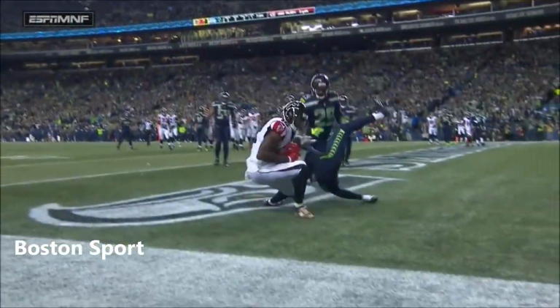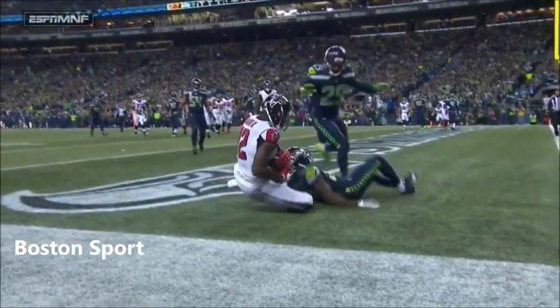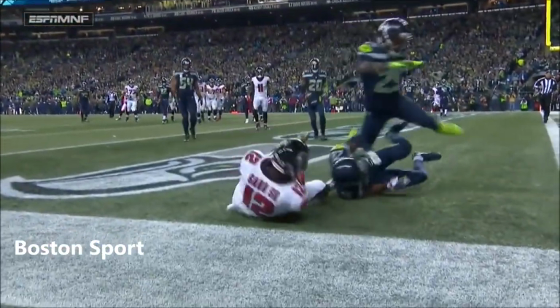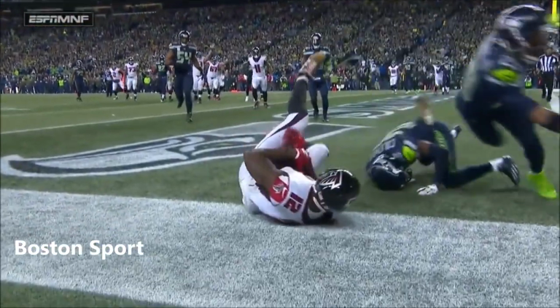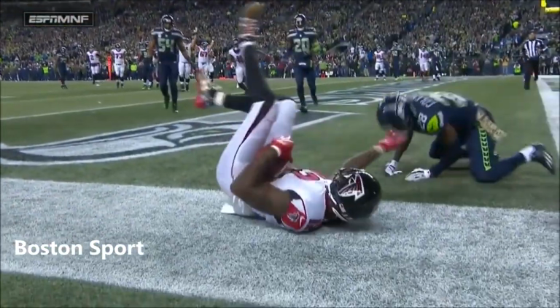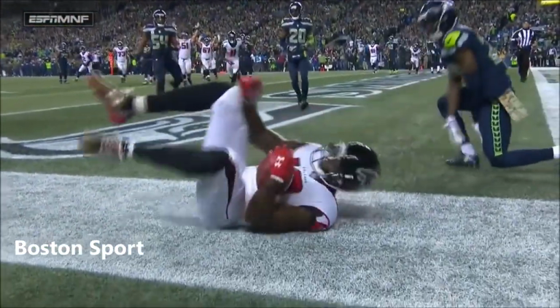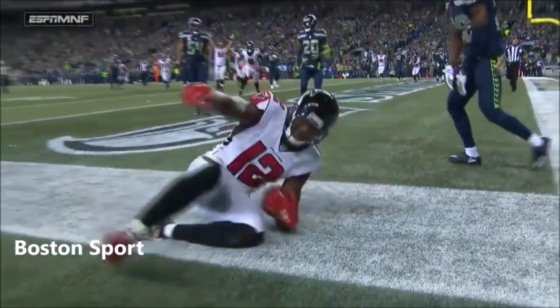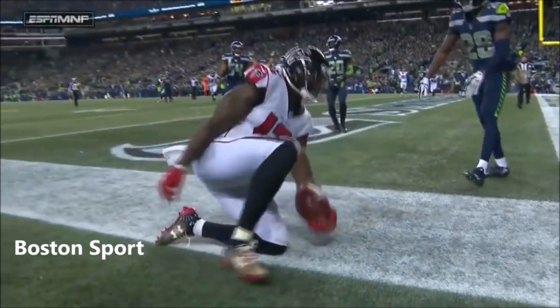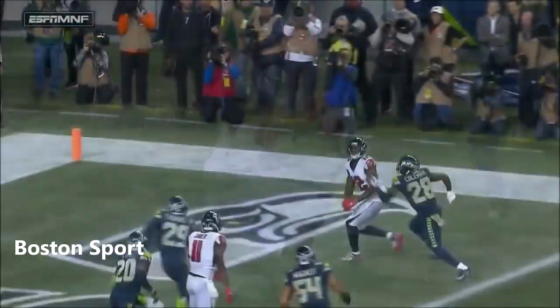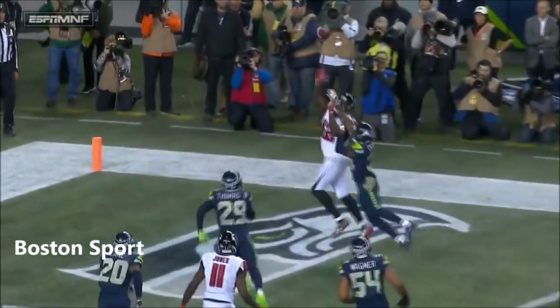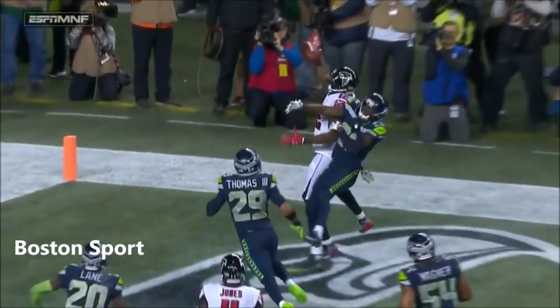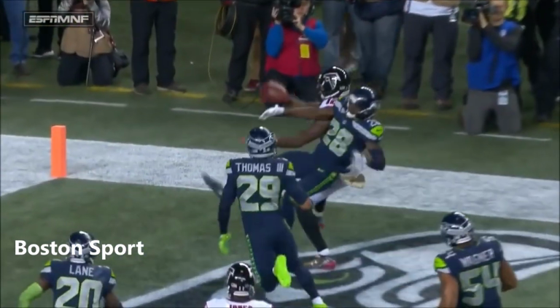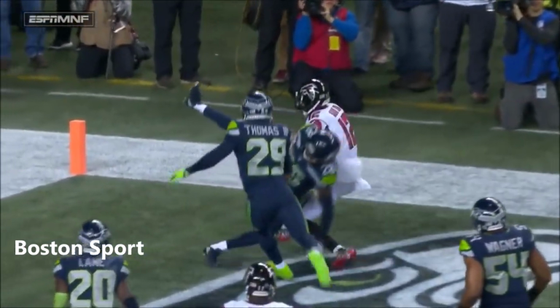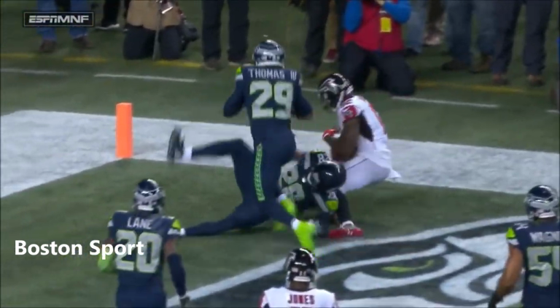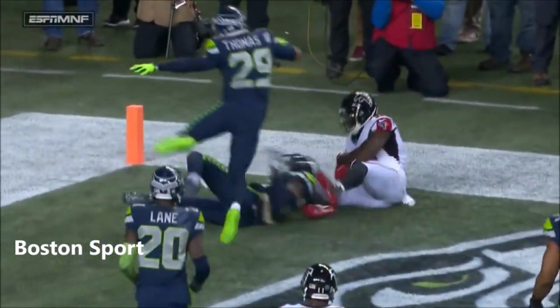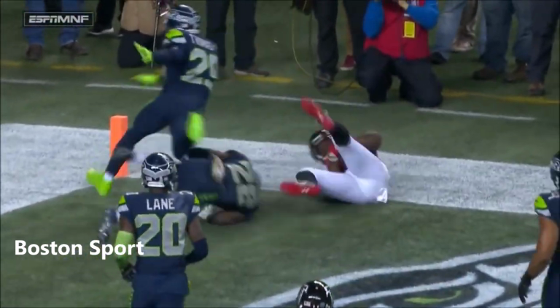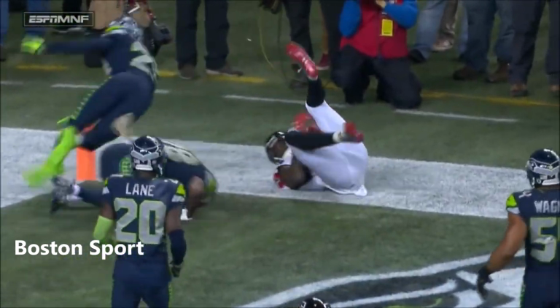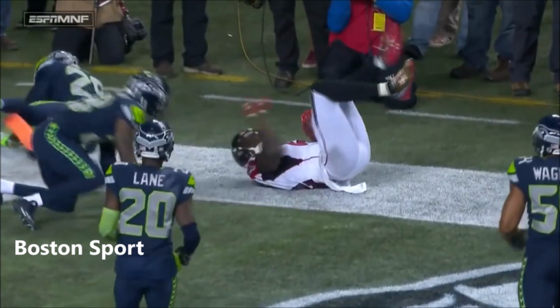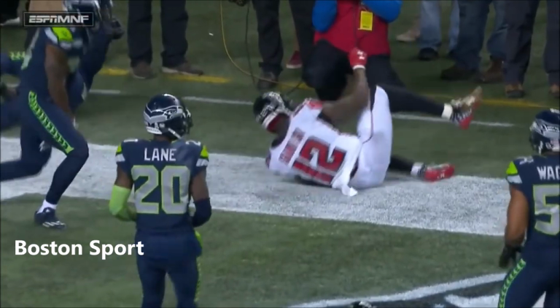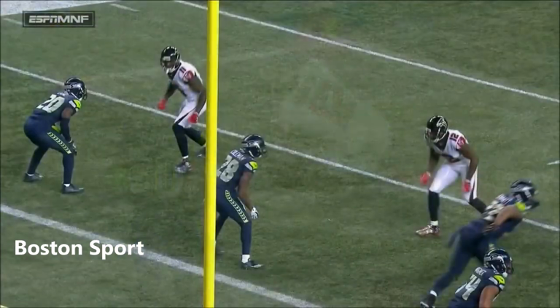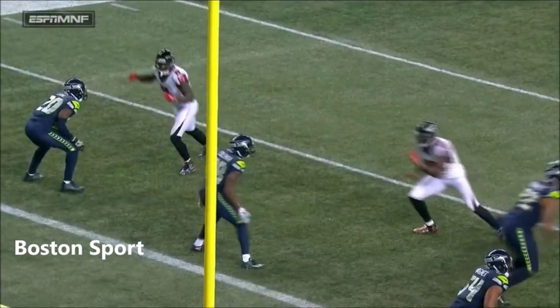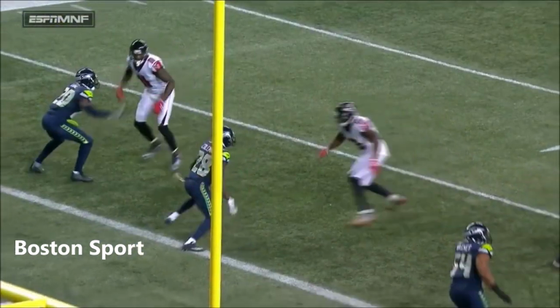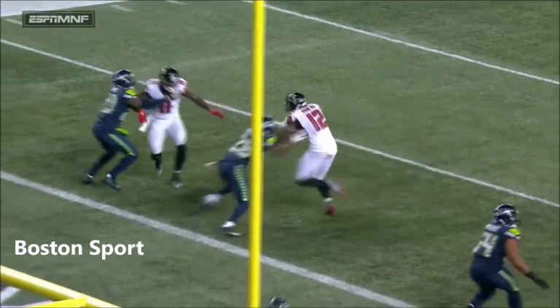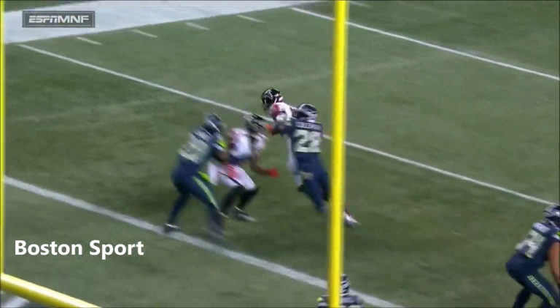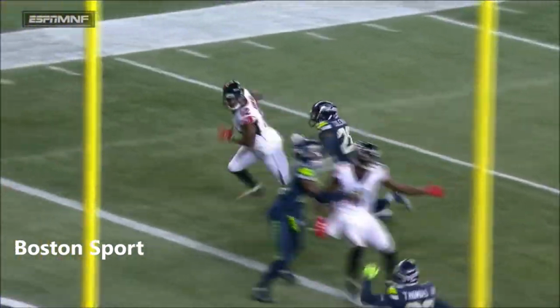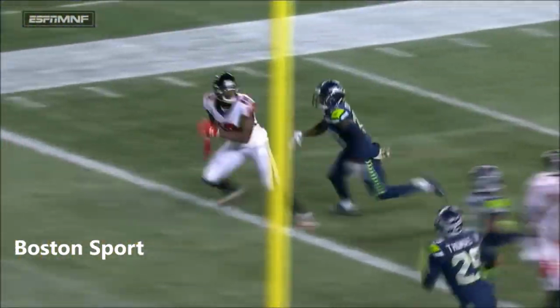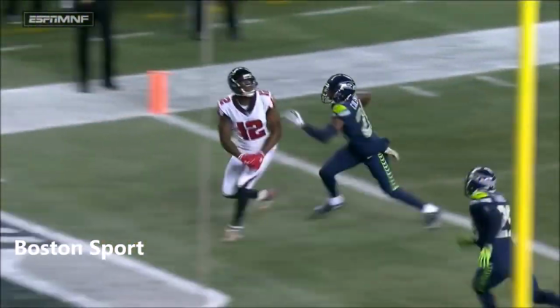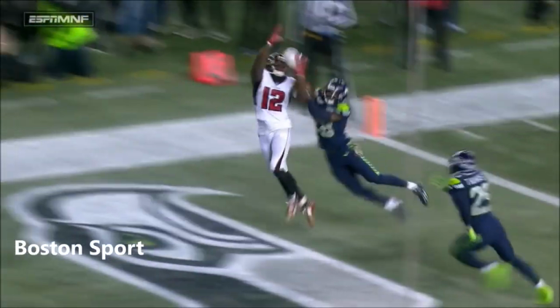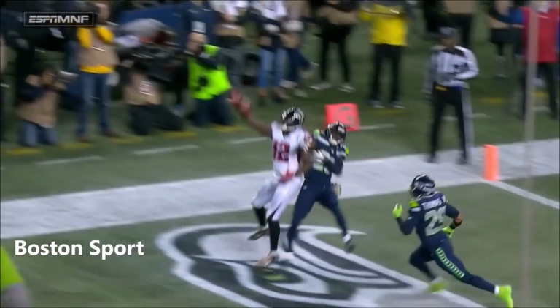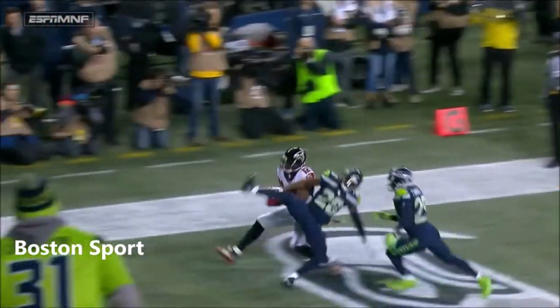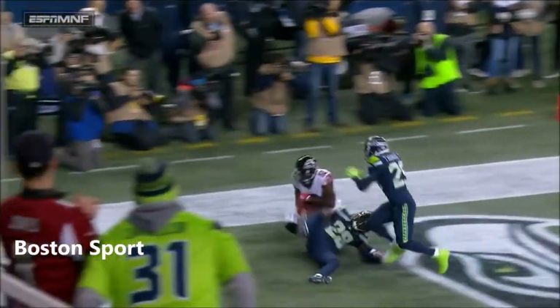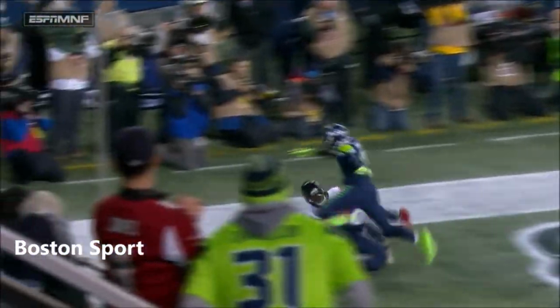What a catch by Sanu! Seattle. Atlanta has come in here and taken it to them early, but it's a one-handed go-get-it ball by Mohamed Sanu.